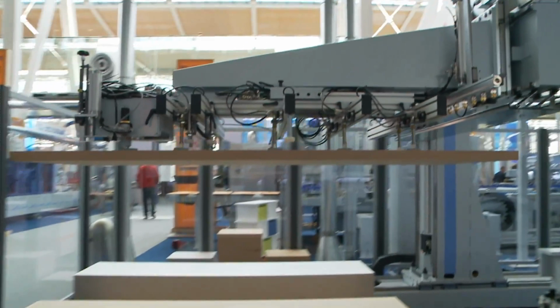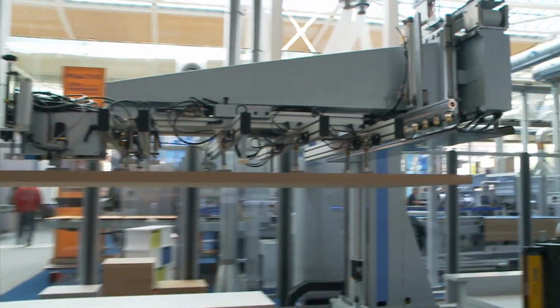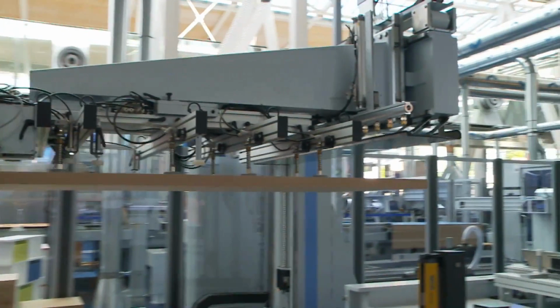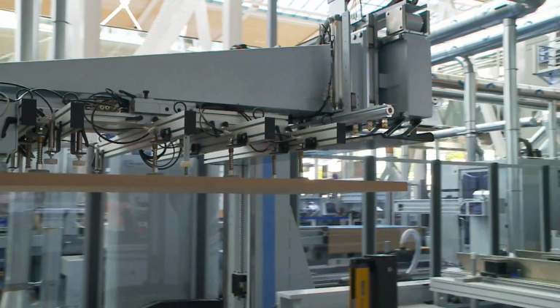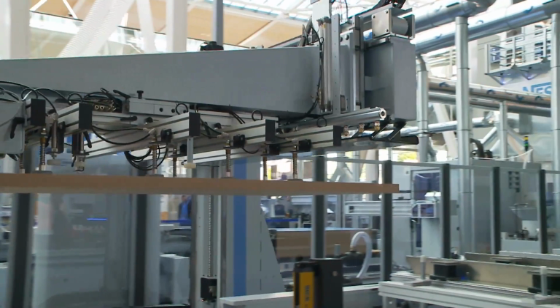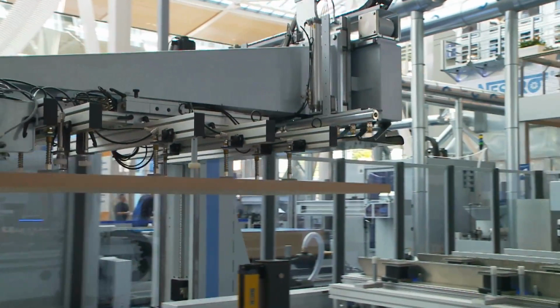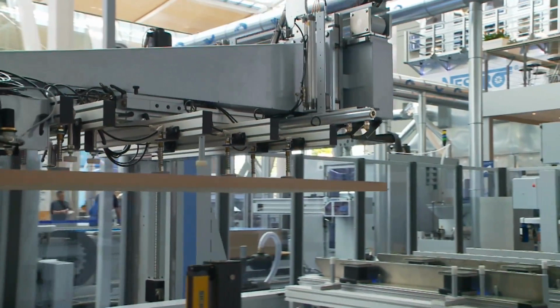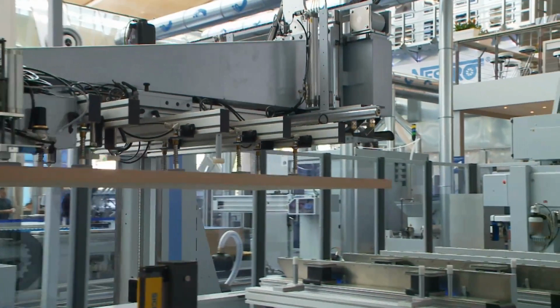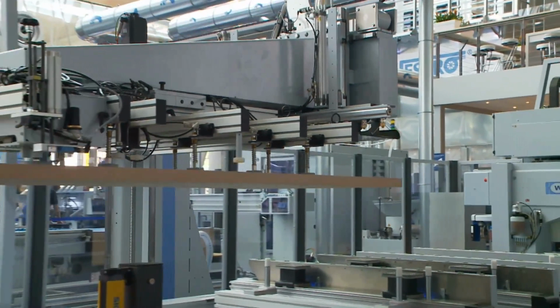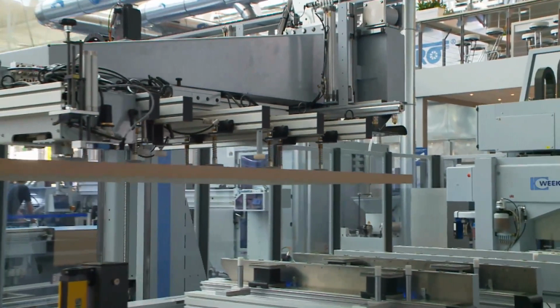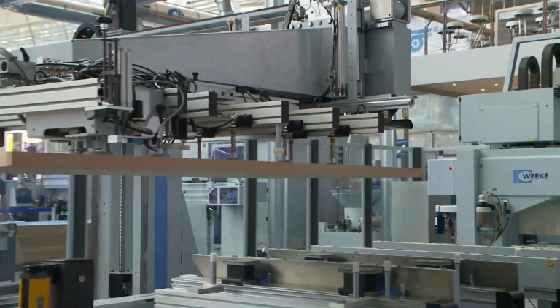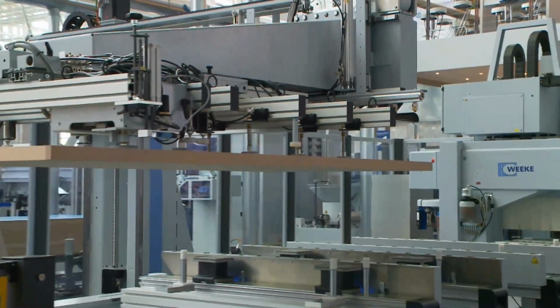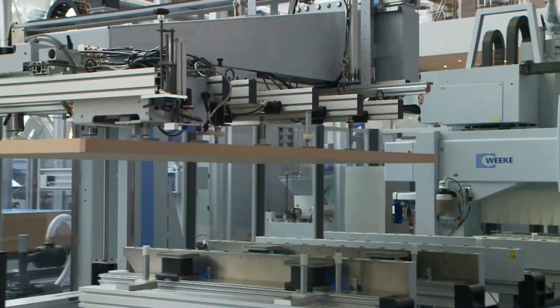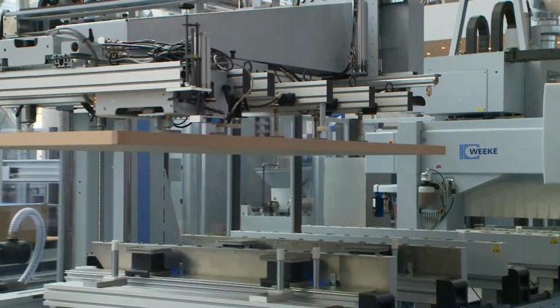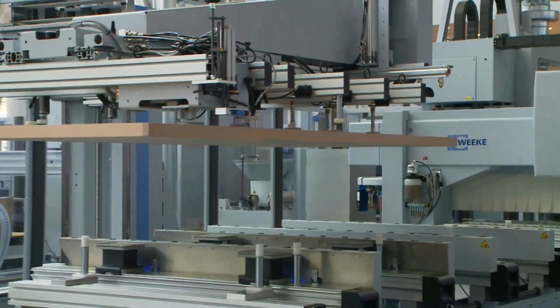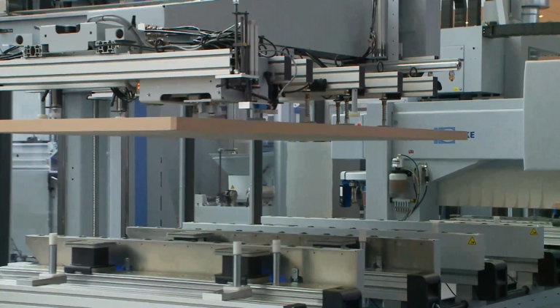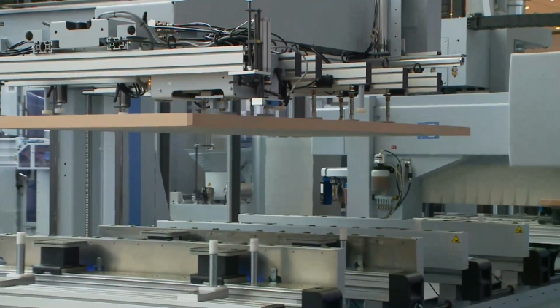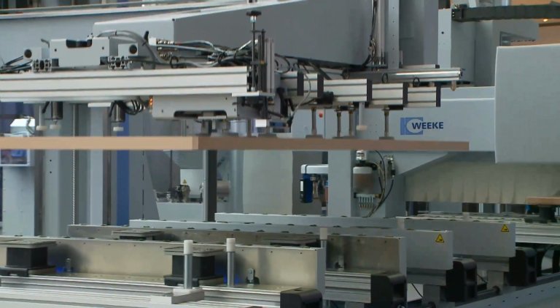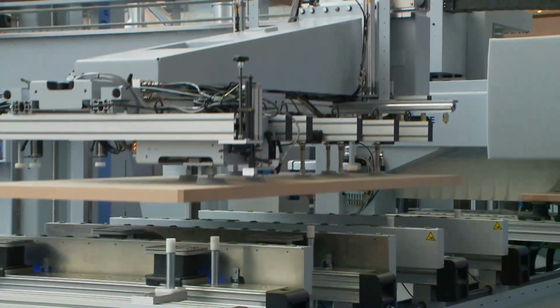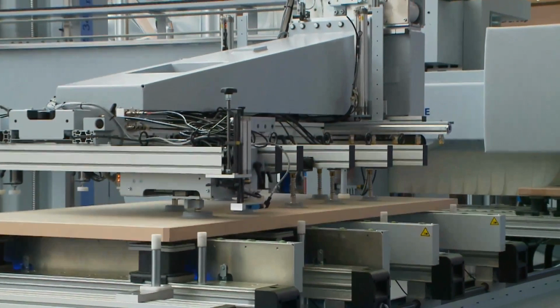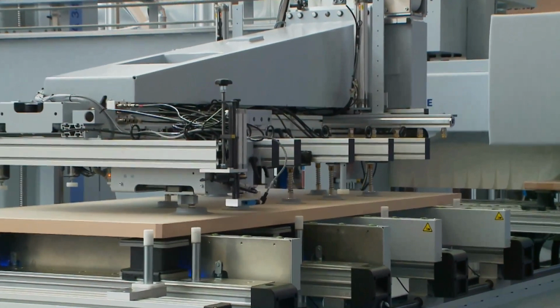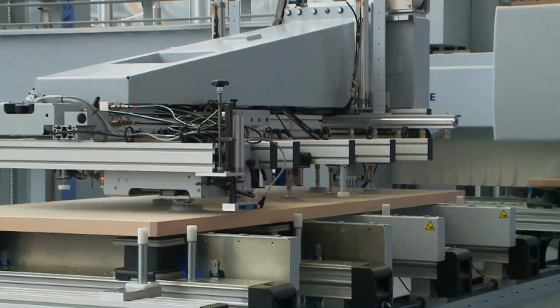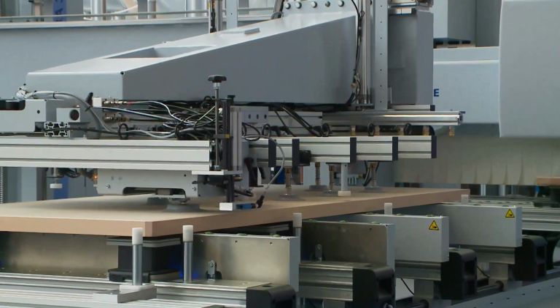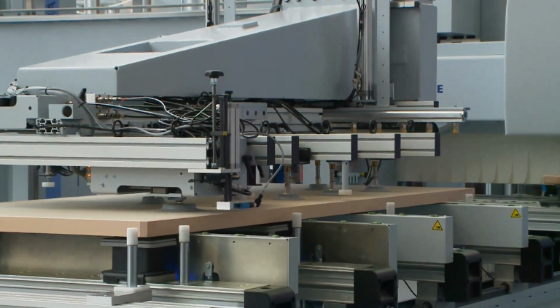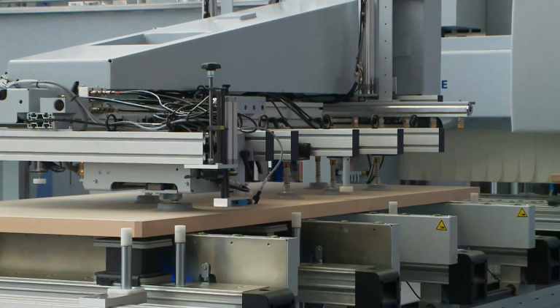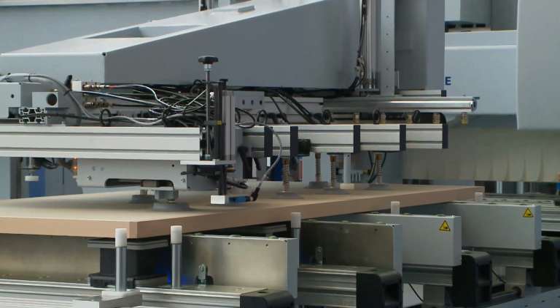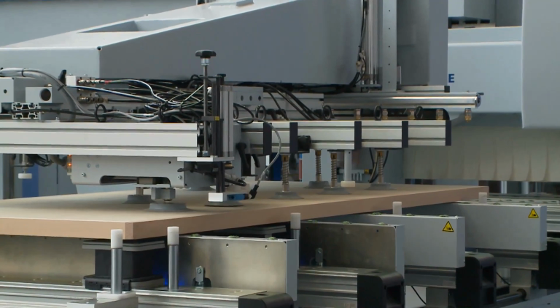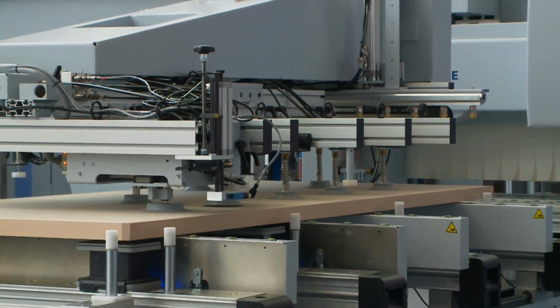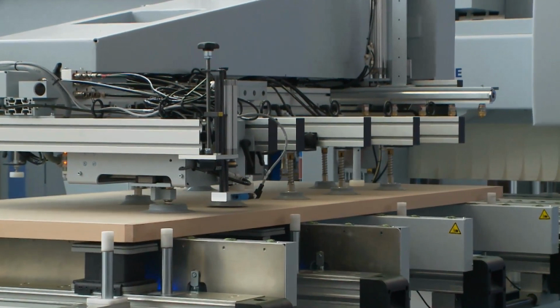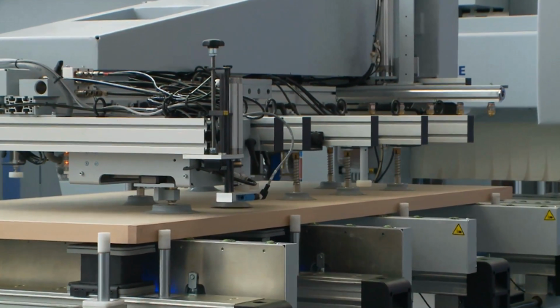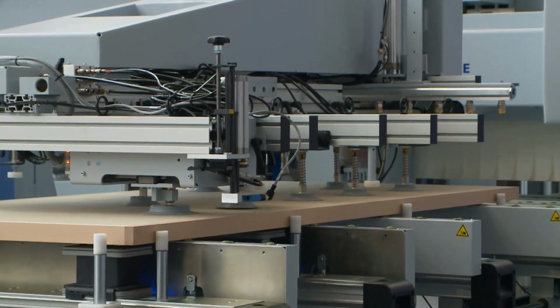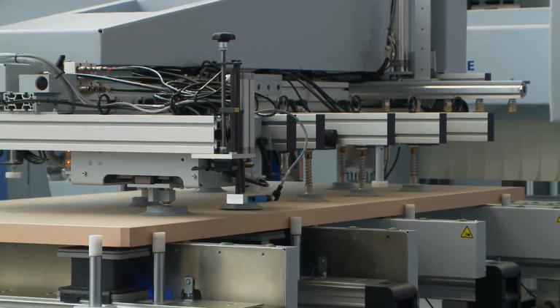That is also the reason that the feeder has been fitted on the side. The feeder itself is brilliantly suited to series components, large and small series, as well as for heavy parts that have to be lifted.